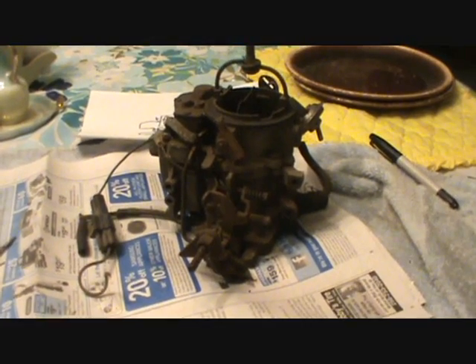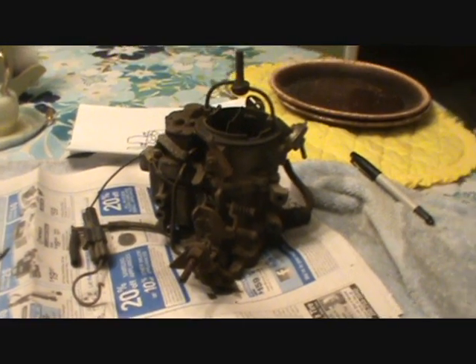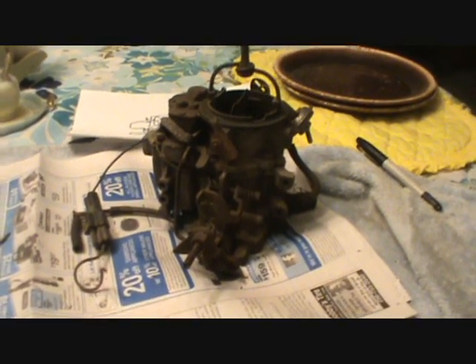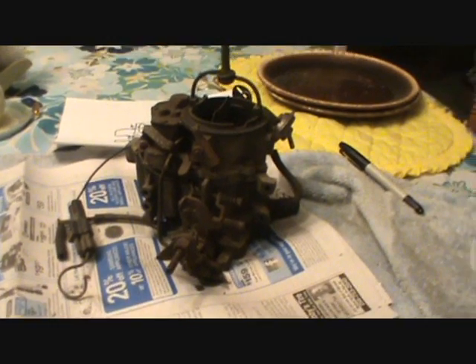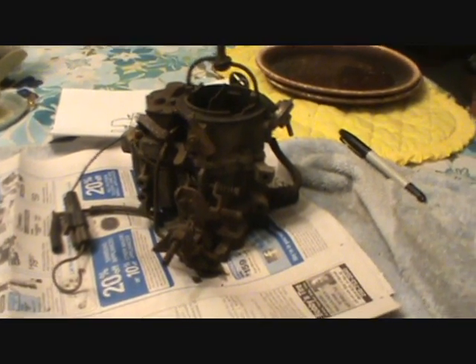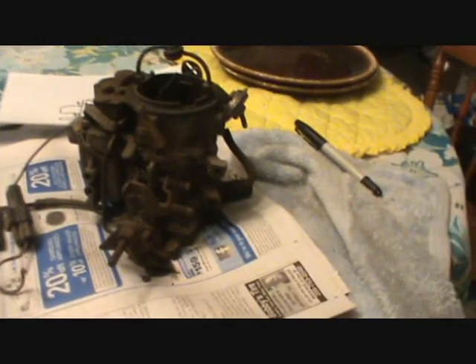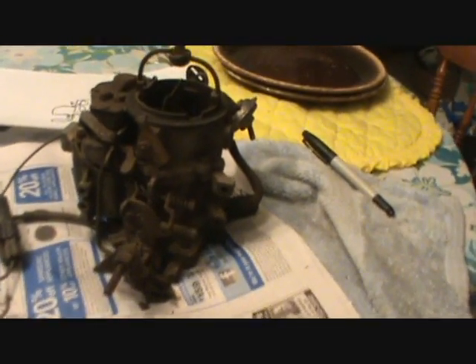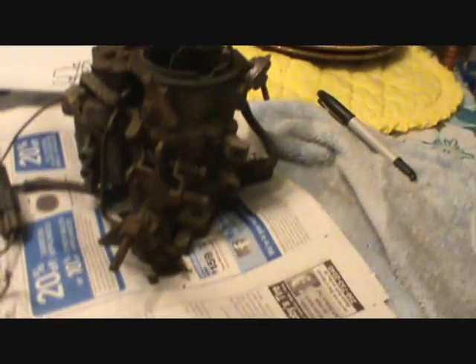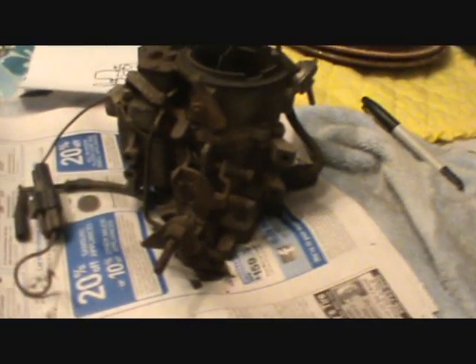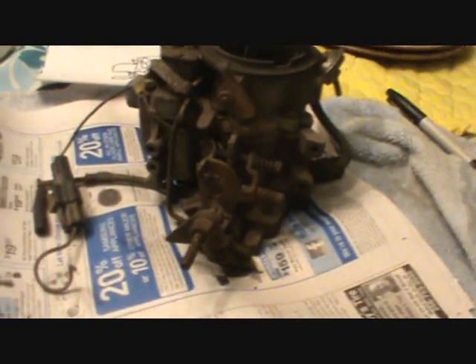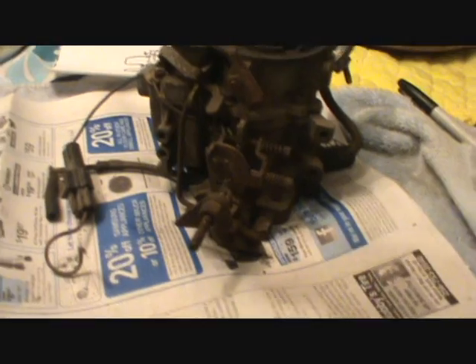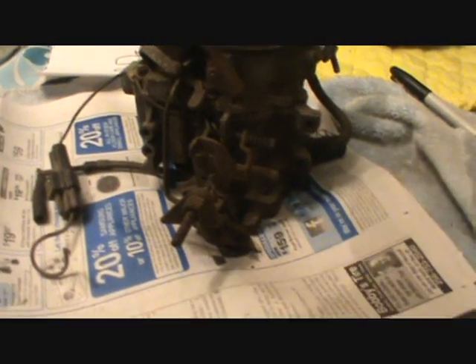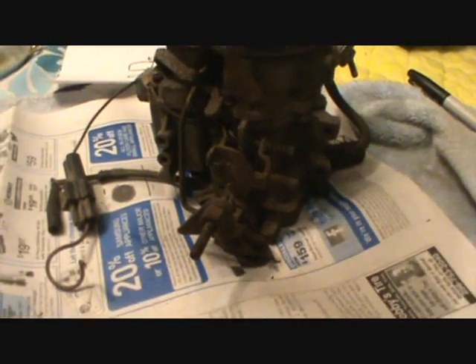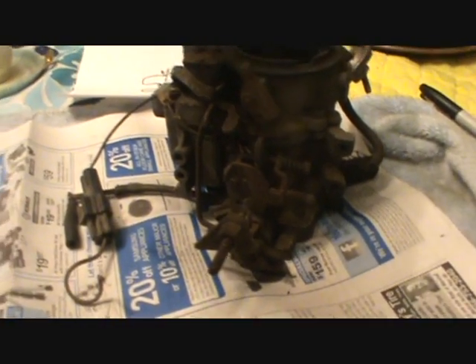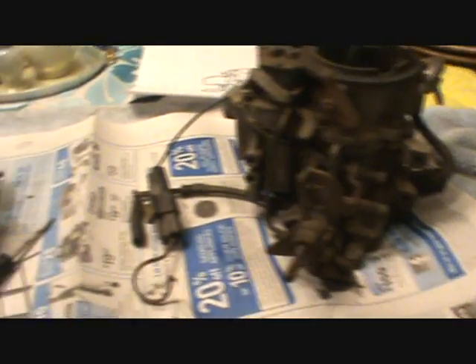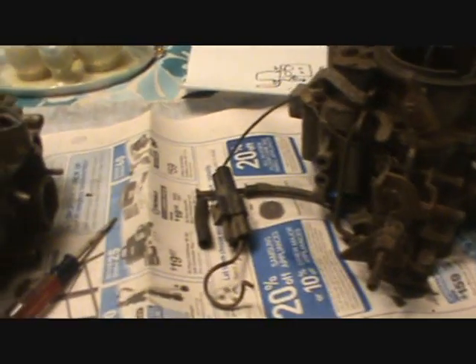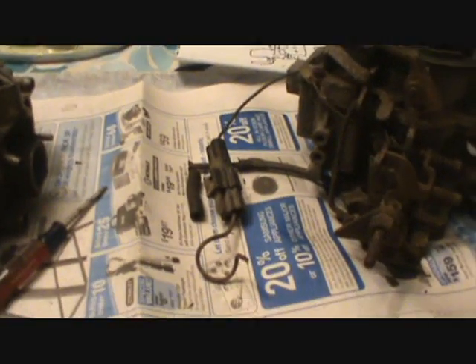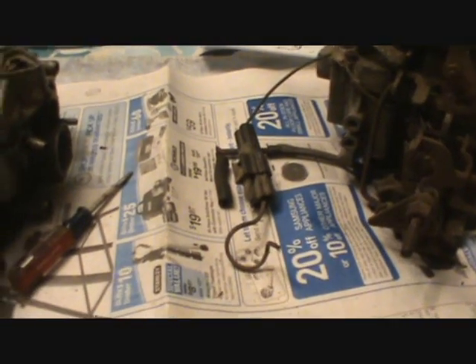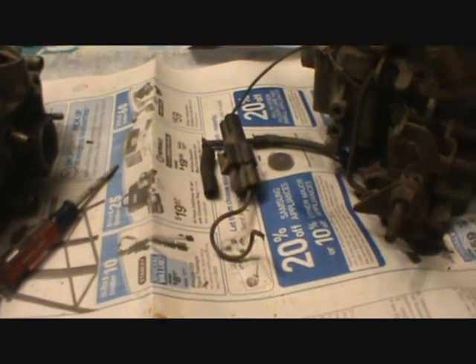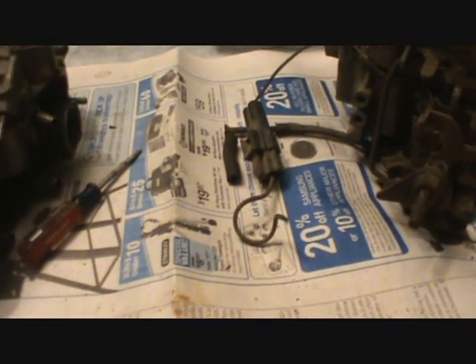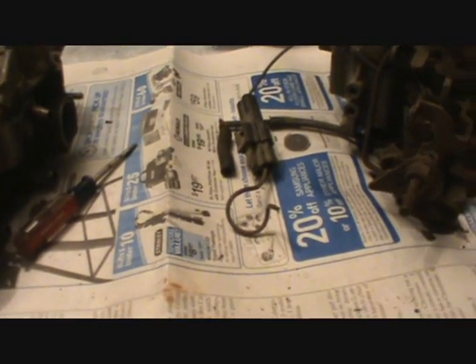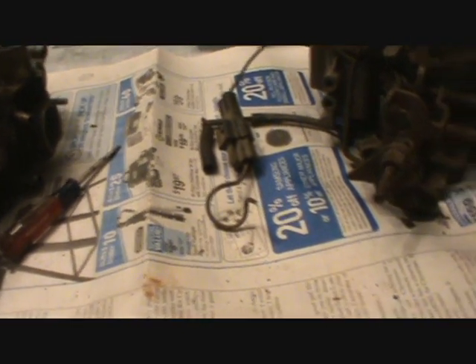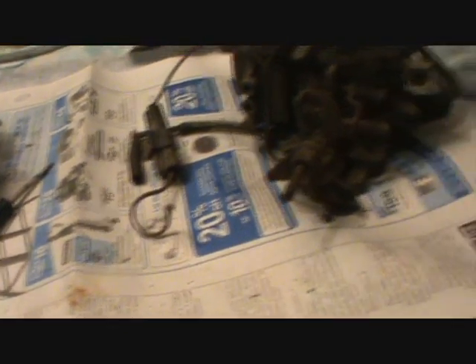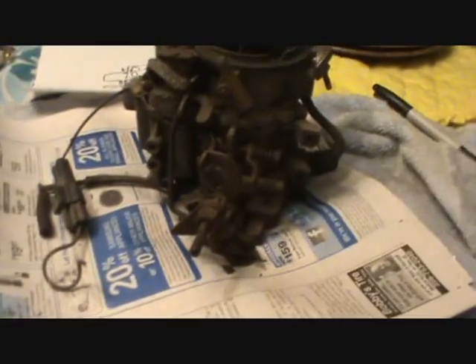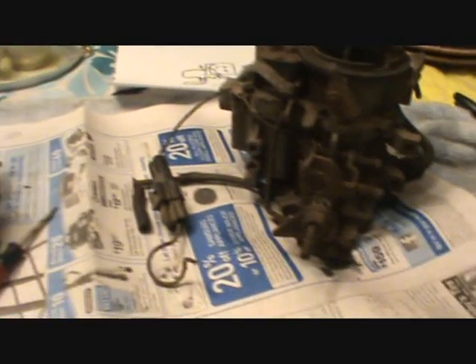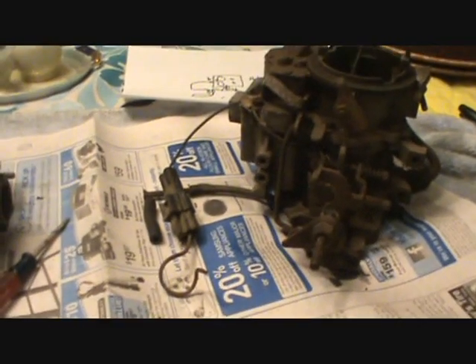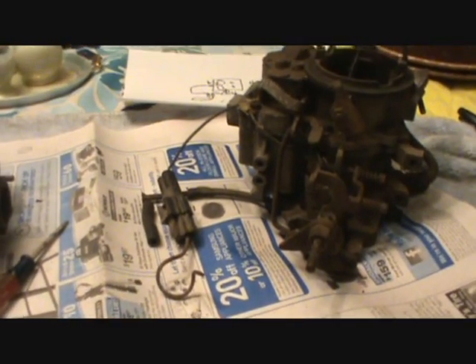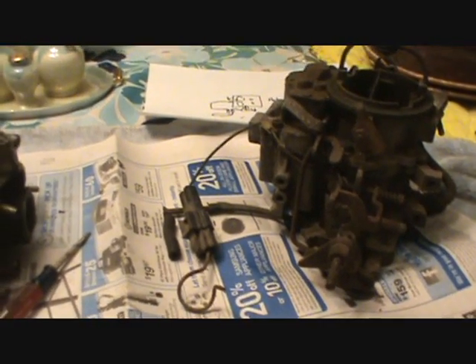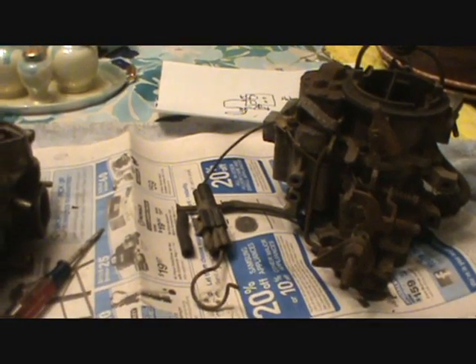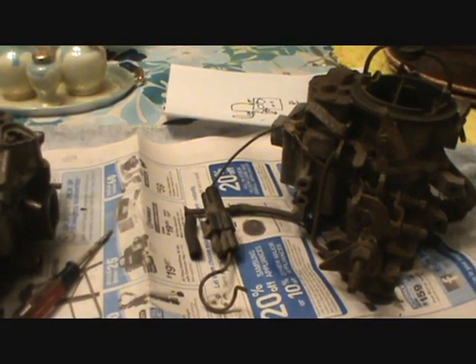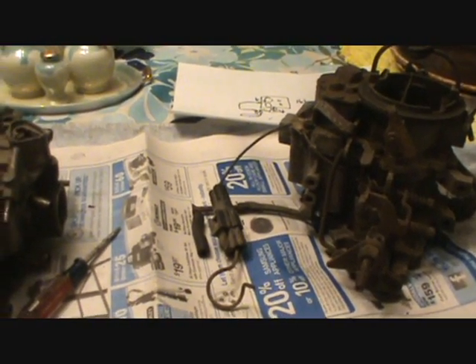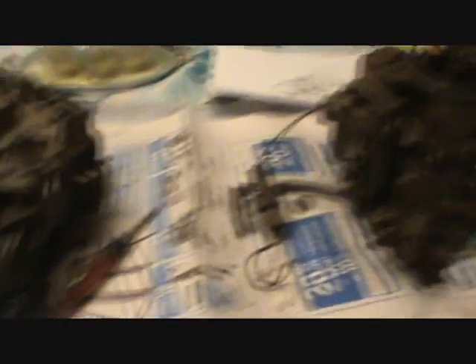Hey guys, you still with me? Alright, this is the last video I'm going to do on this. This is going to be a lot shorter. I know I went and covered a lot of ground on here, but this is going to be how to find and adjust your fast idle screw.